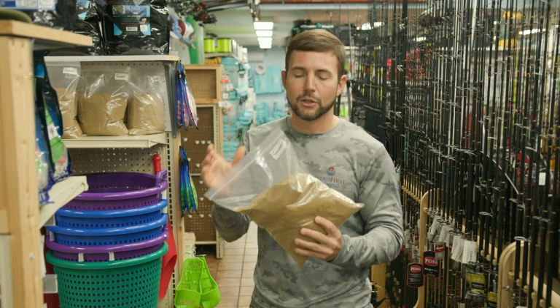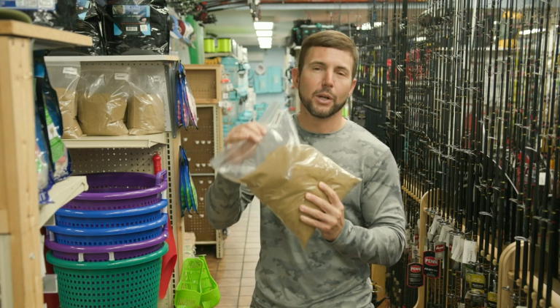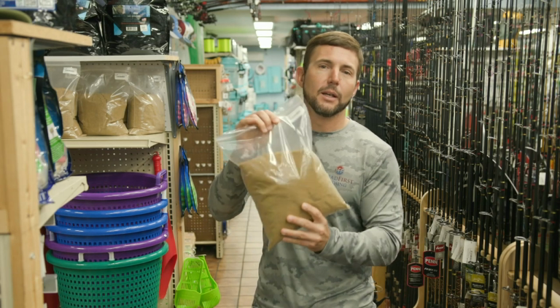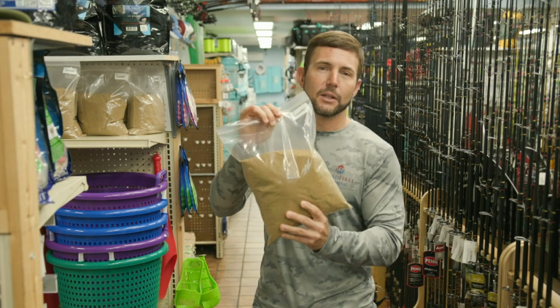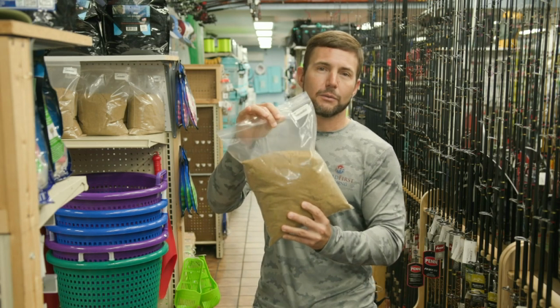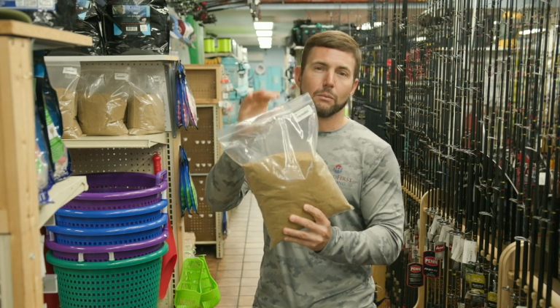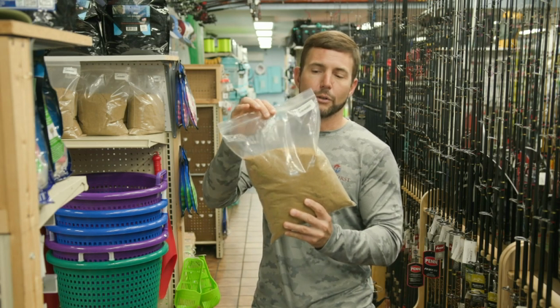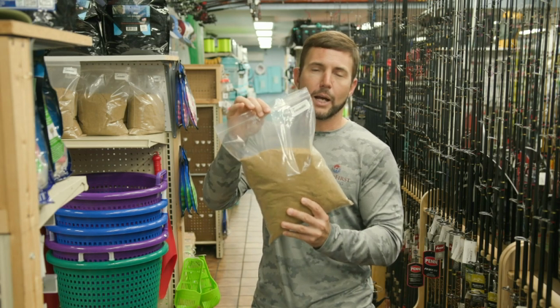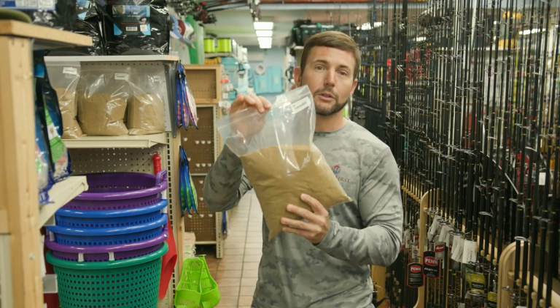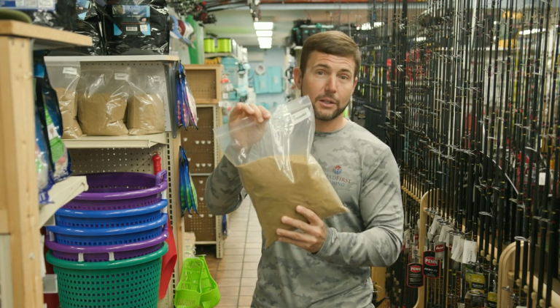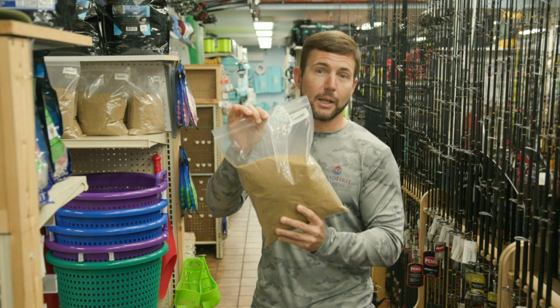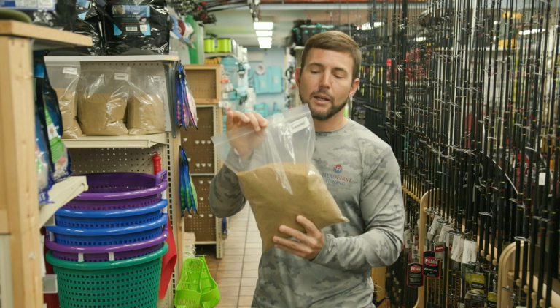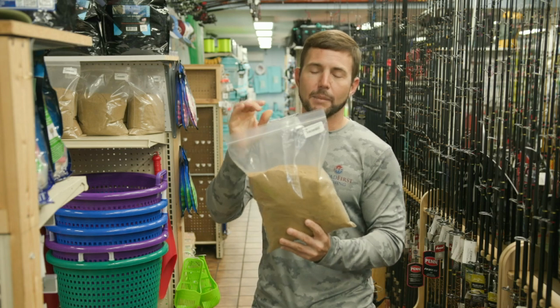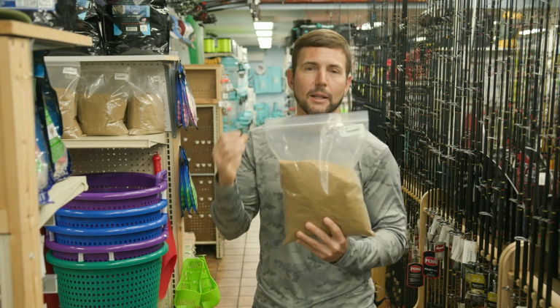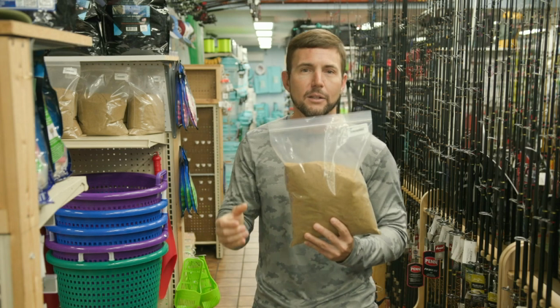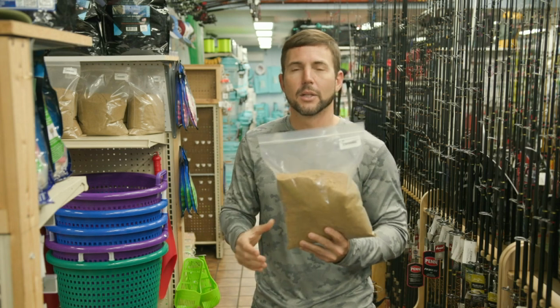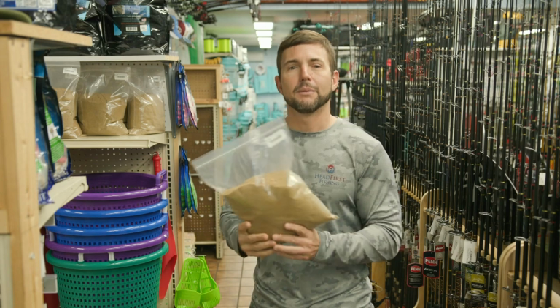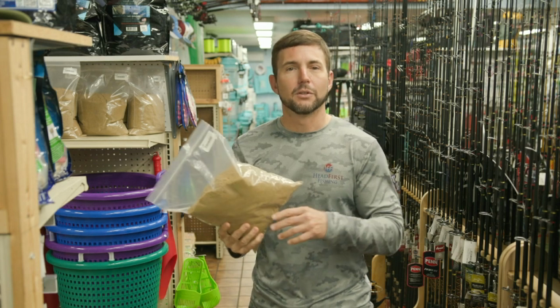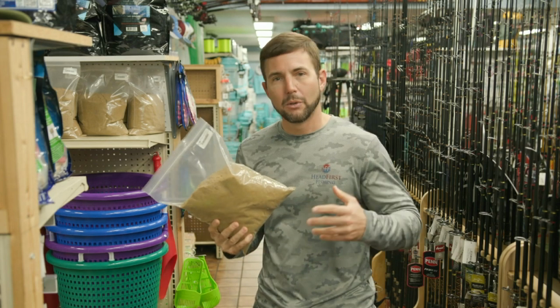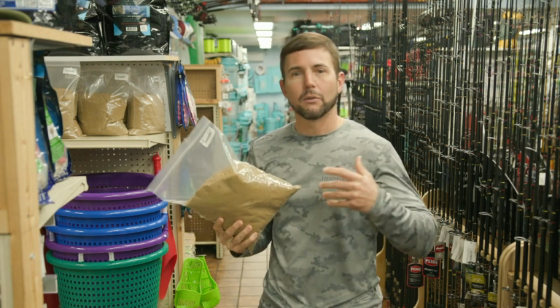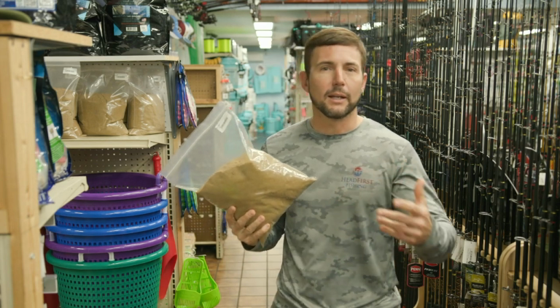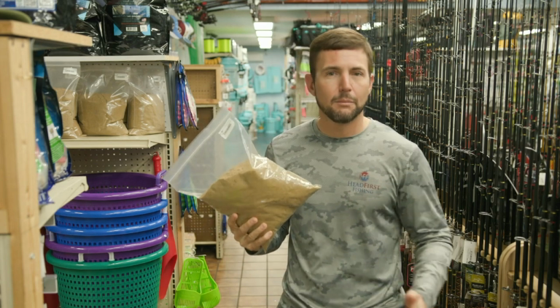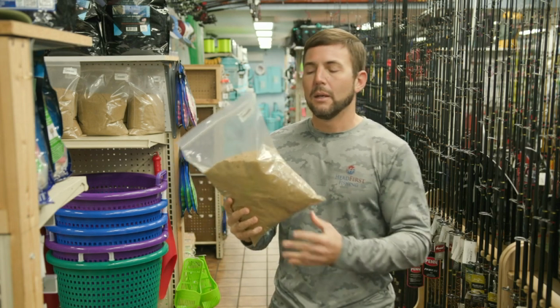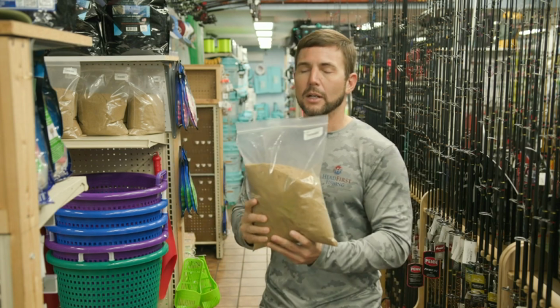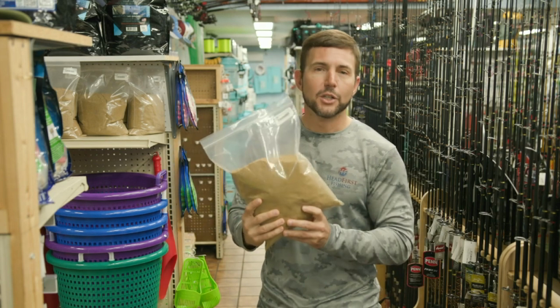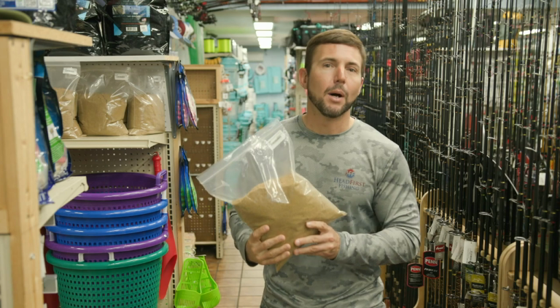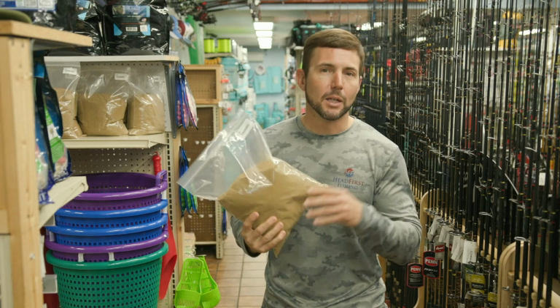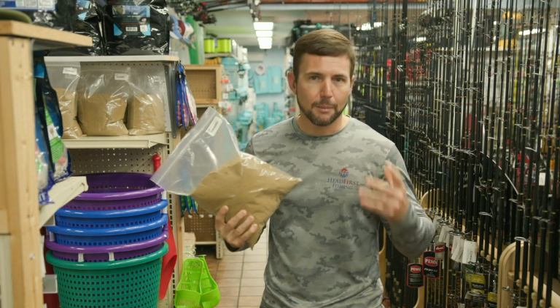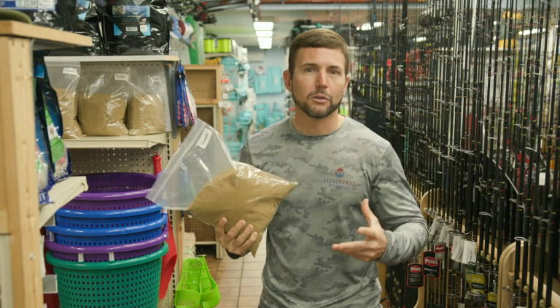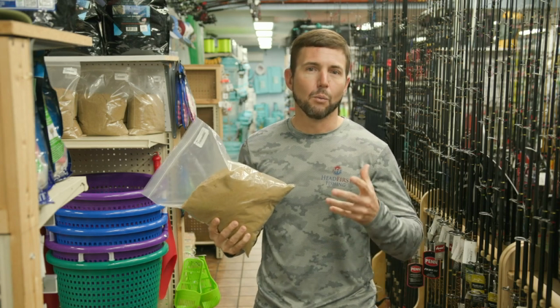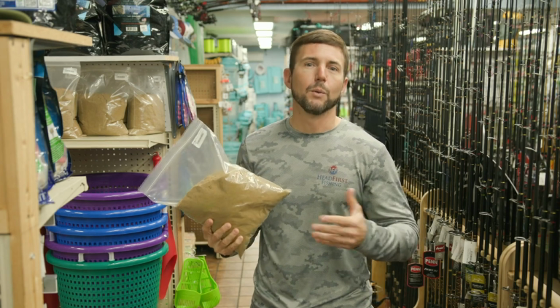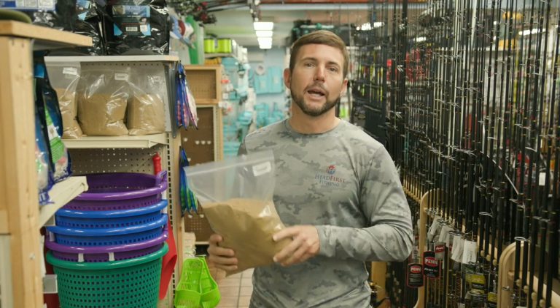Make sure you bring this stuff when you're going out to catch the bait — it makes it a lot easier. Sometimes the fish are spooky or they're hanging deep, and you're going to need to chum them up to get them into that ball so you can whack them with the net.